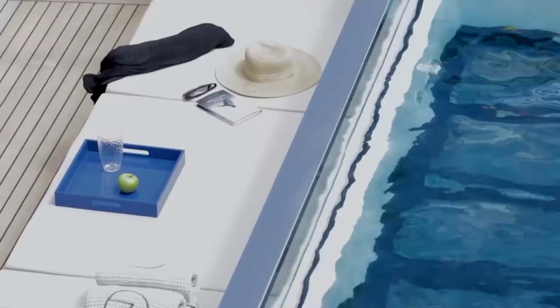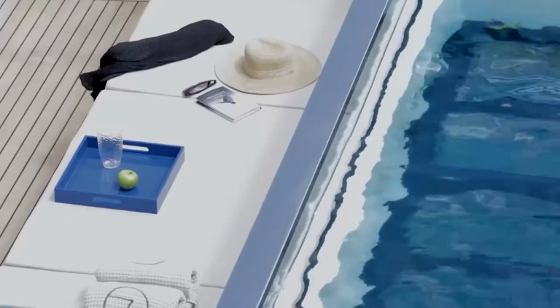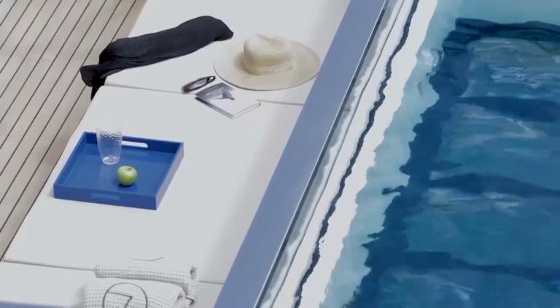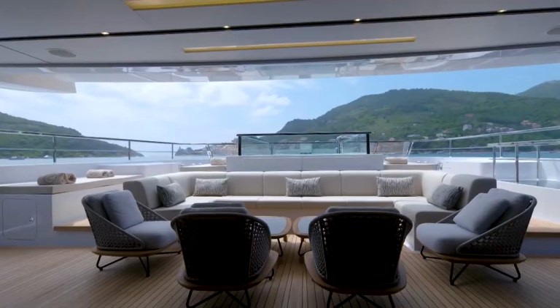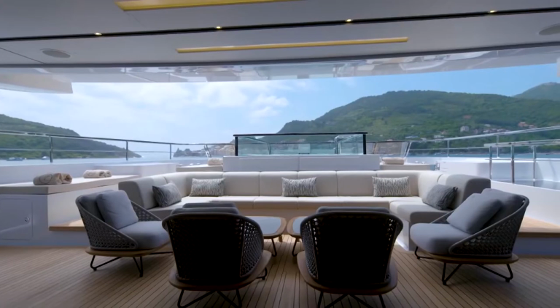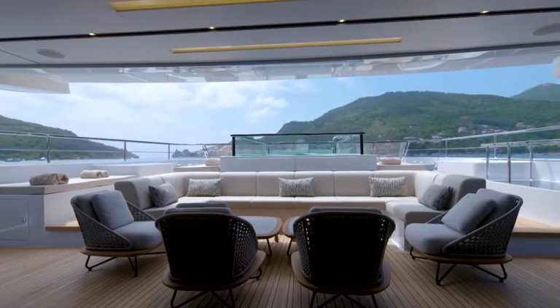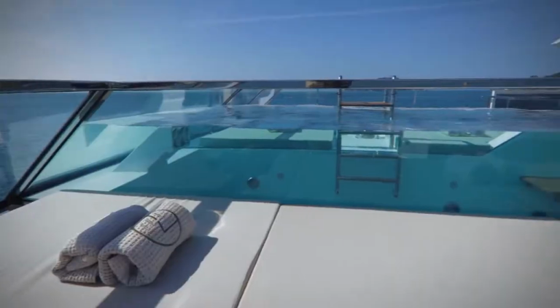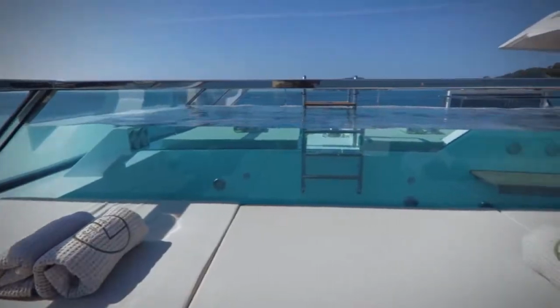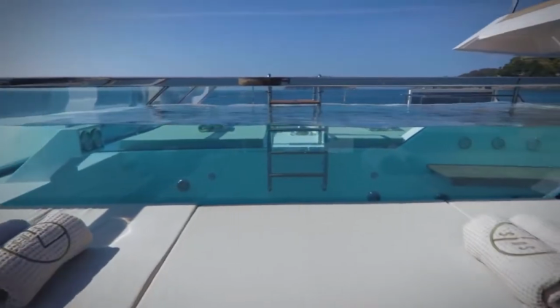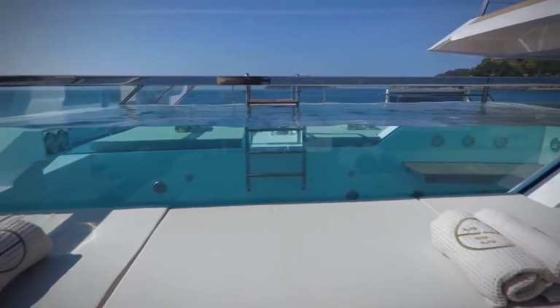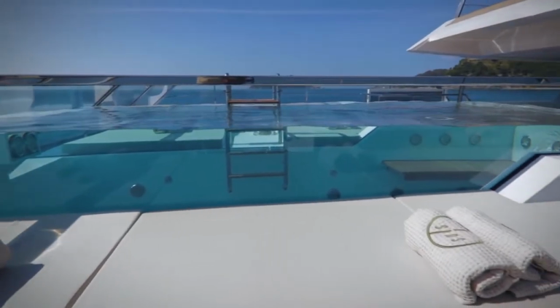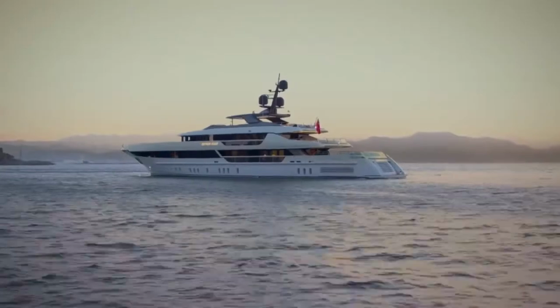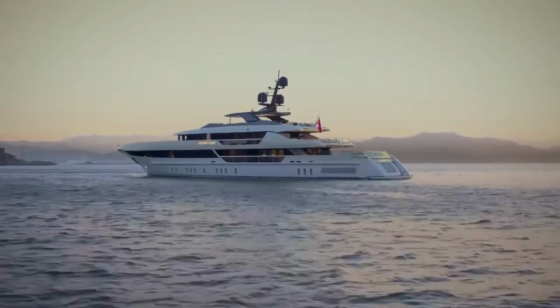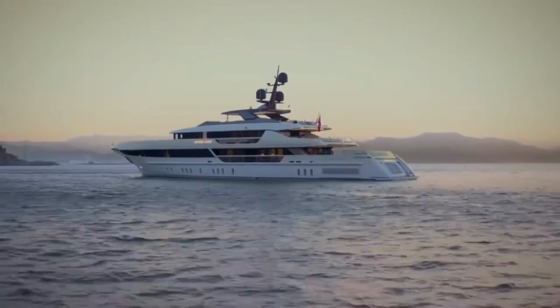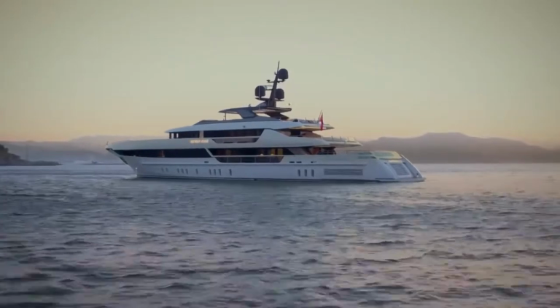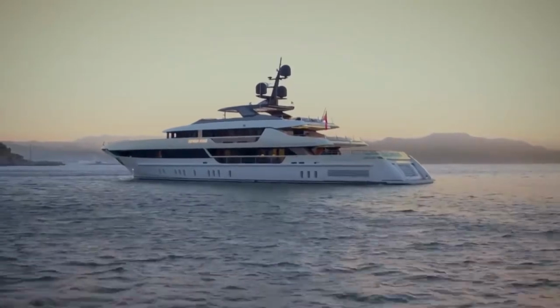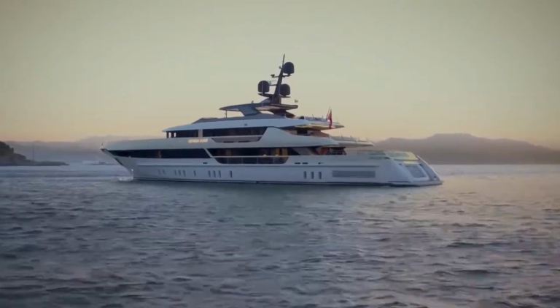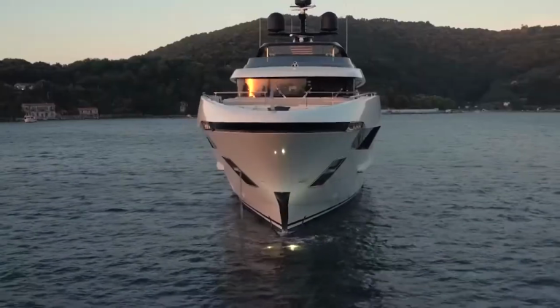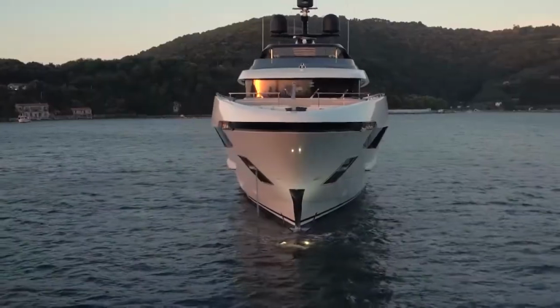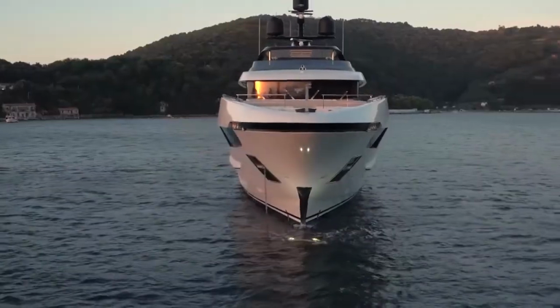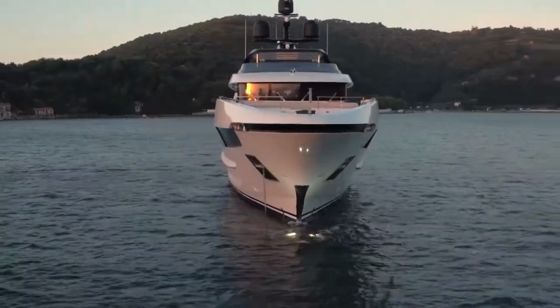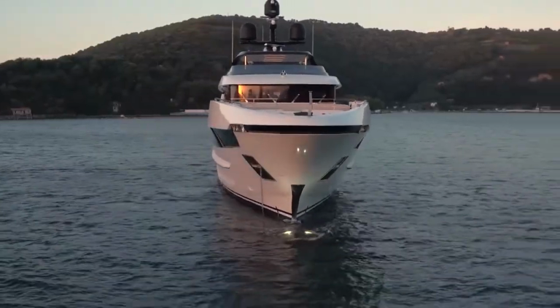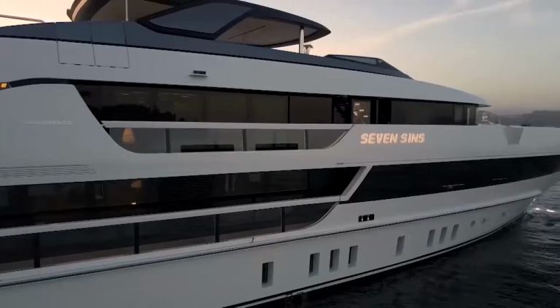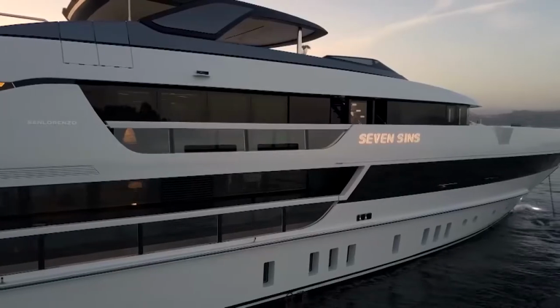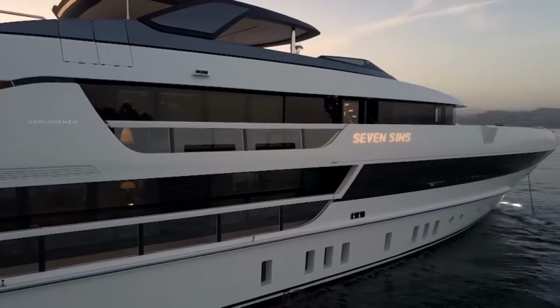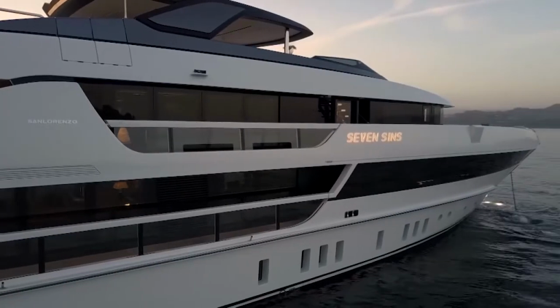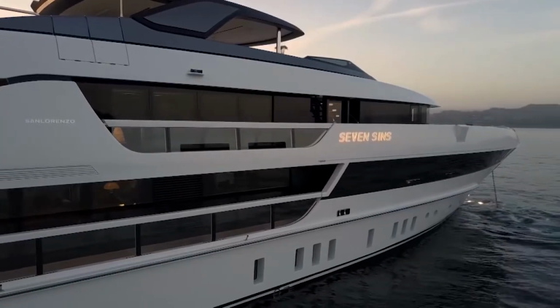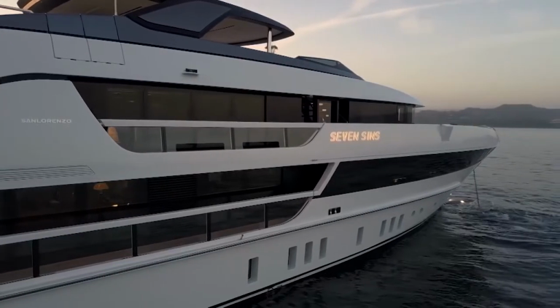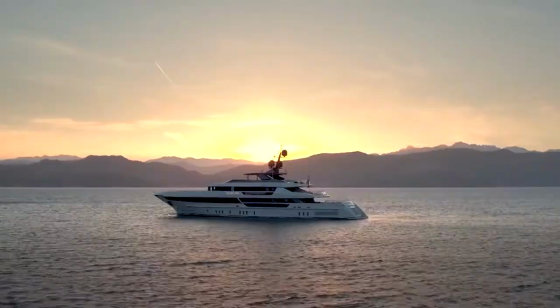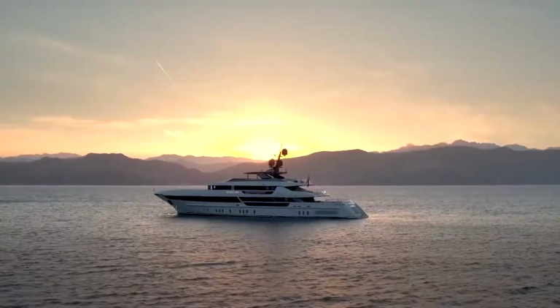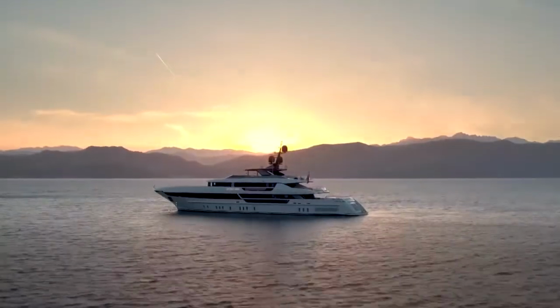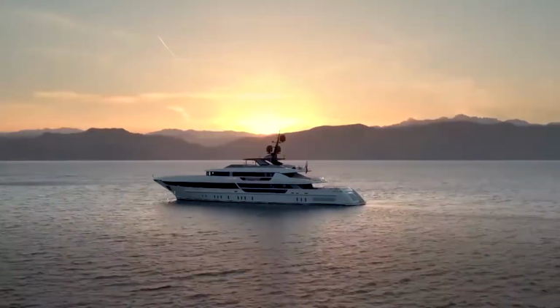Amenities include a deck jacuzzi, gym, swimming platform, barbecue, beach club, sauna, and pool. It is sold at a price of $27 million.